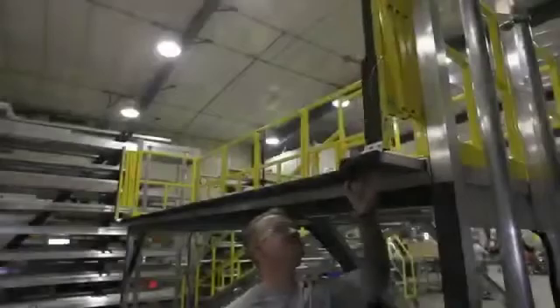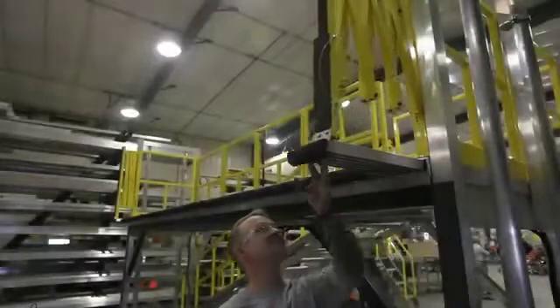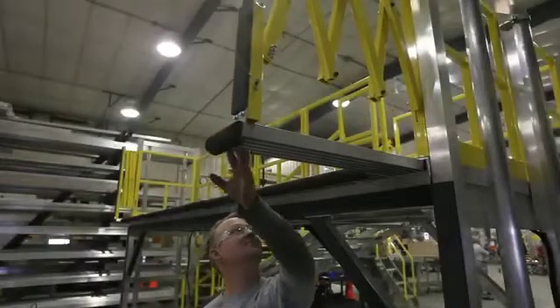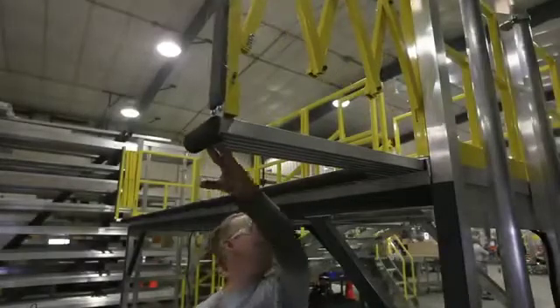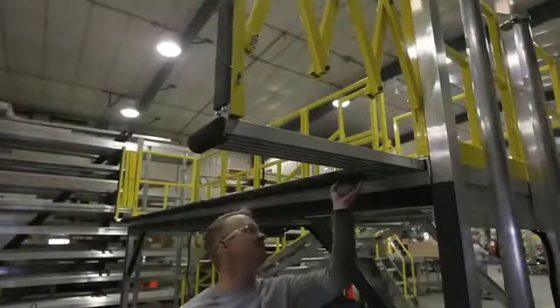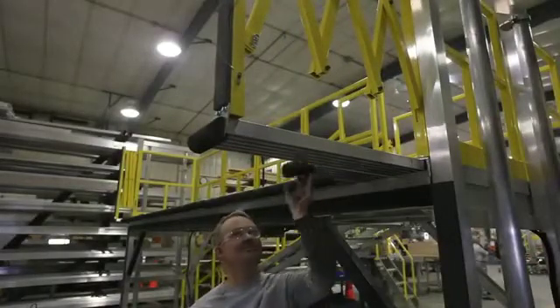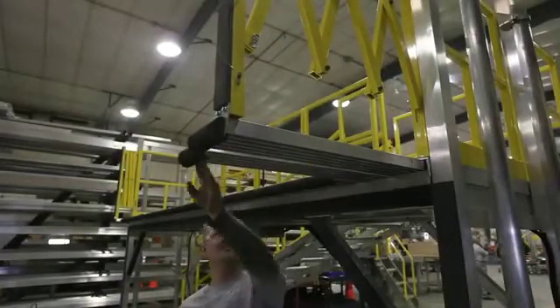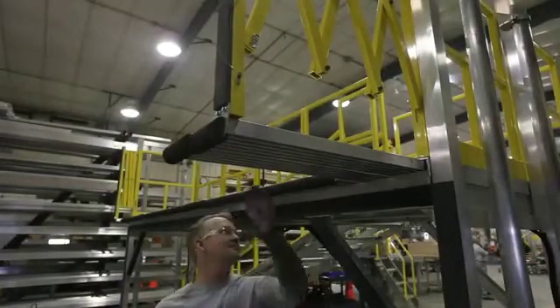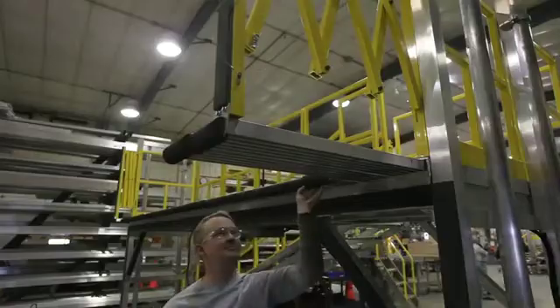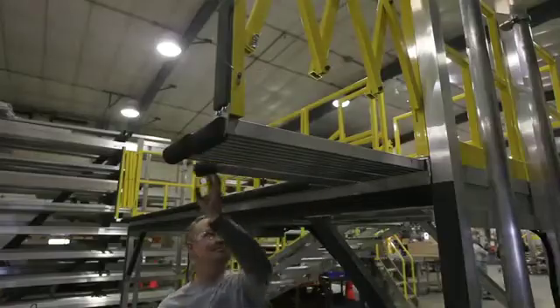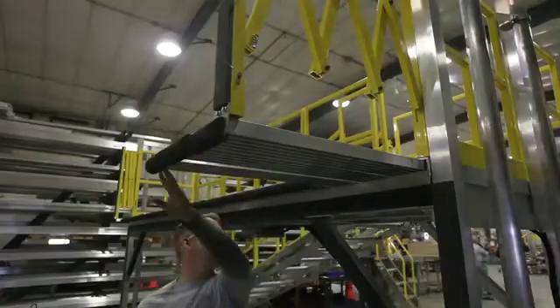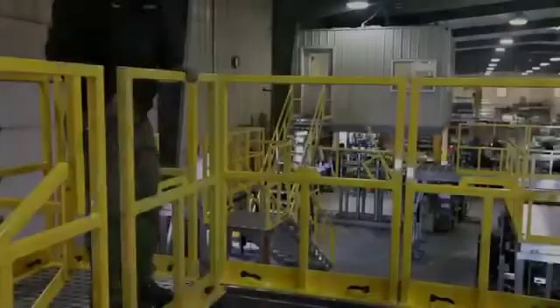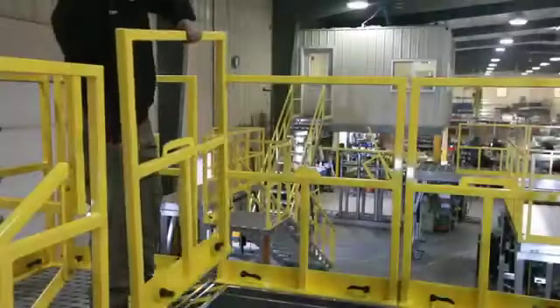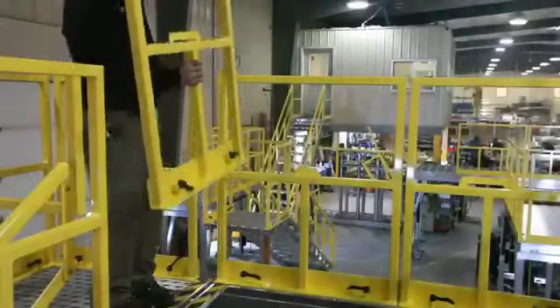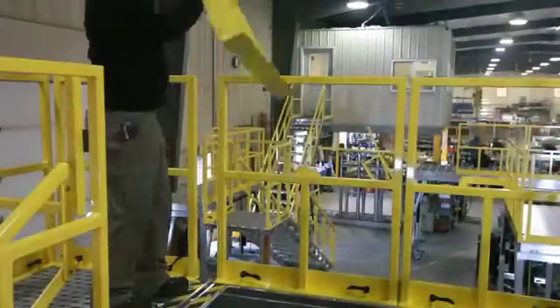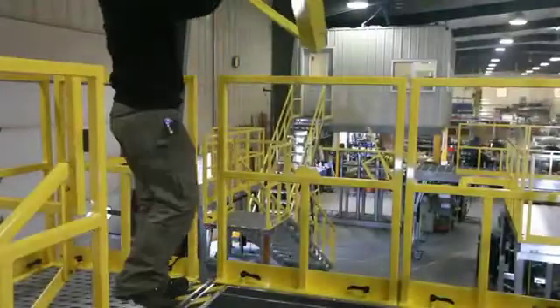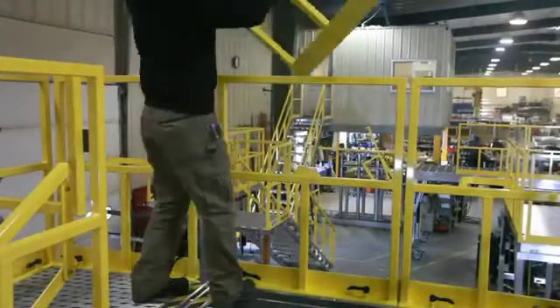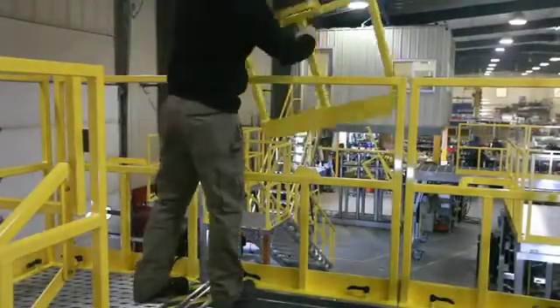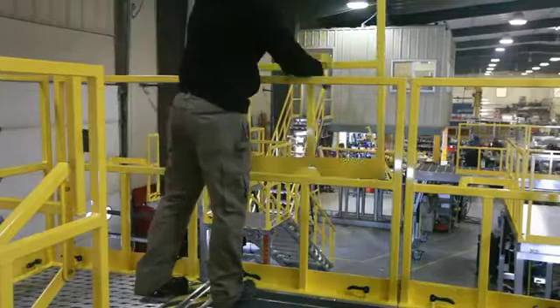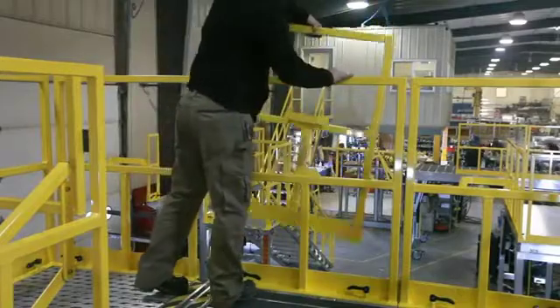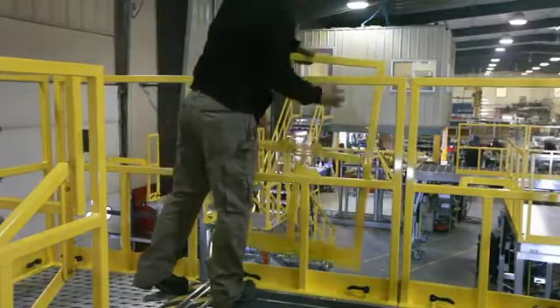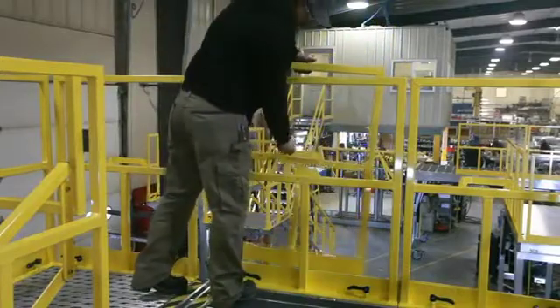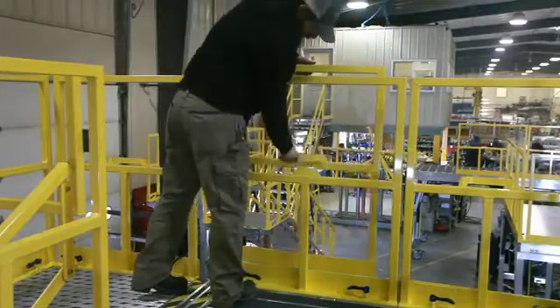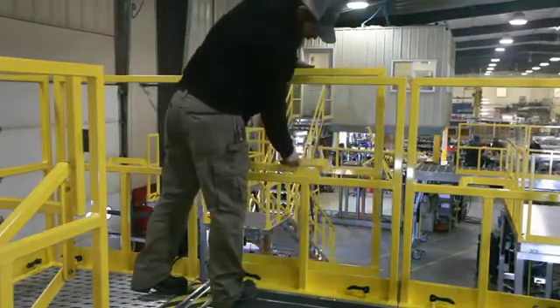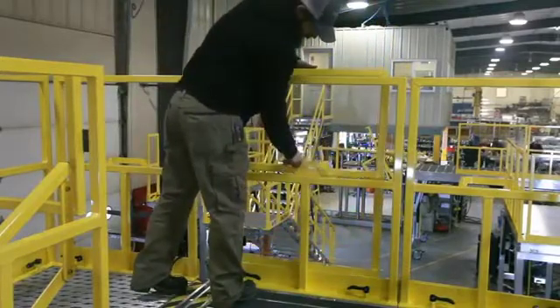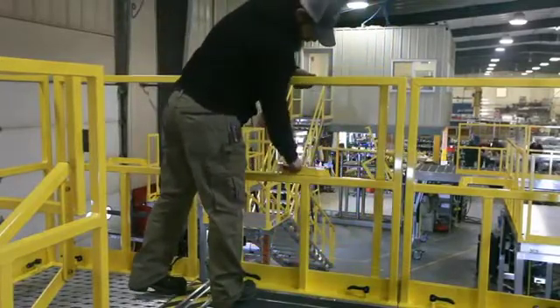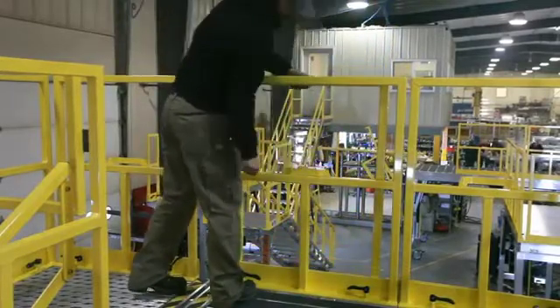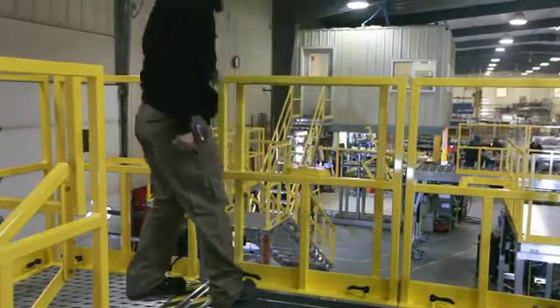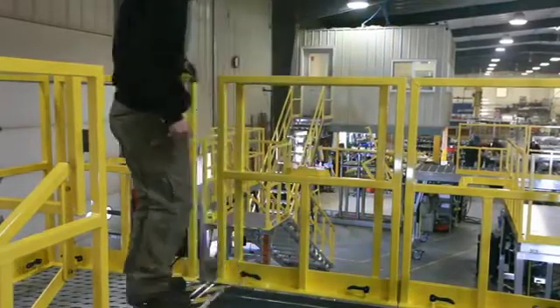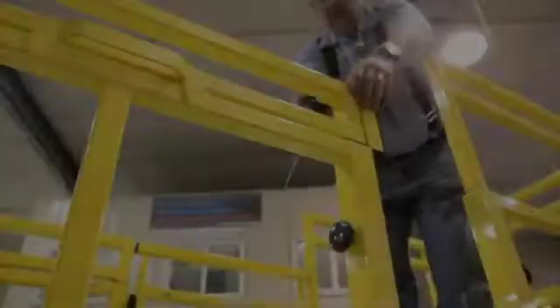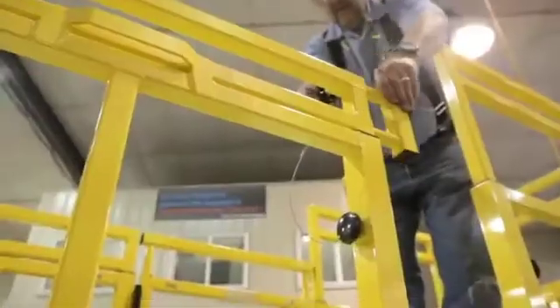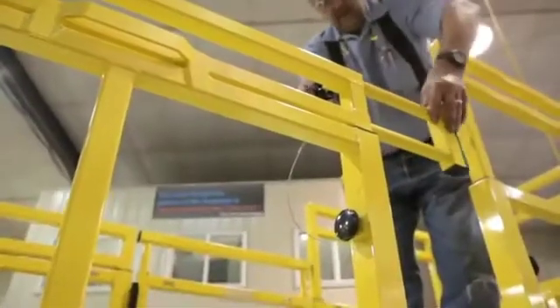Guardrails automatically extend with the slider deck to ensure safety compliance. Spica's tool-free detachable guardrails can be used interchangeably in multiple configurations to allow perfect access and prevent falls. Store excess rails conveniently on the deck.